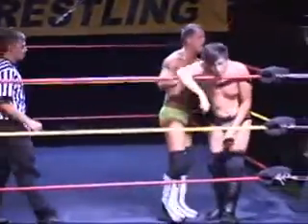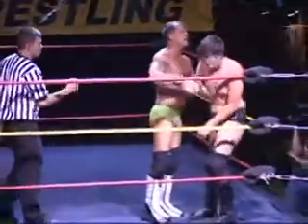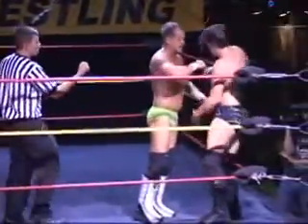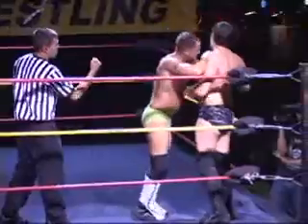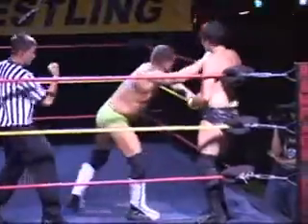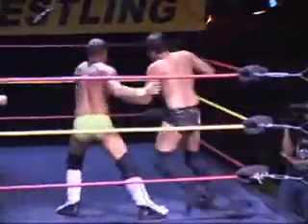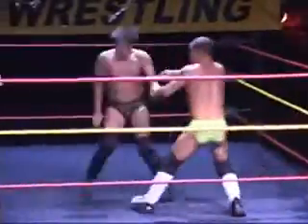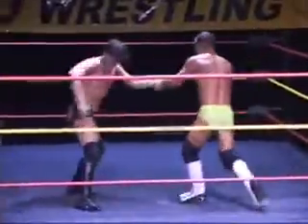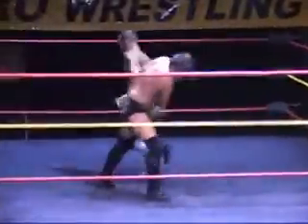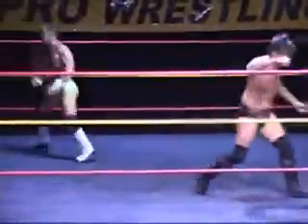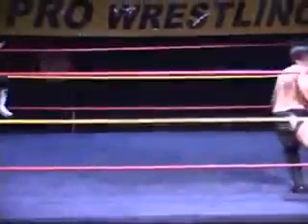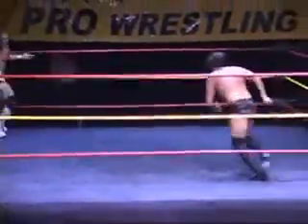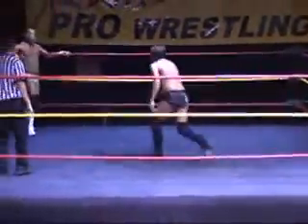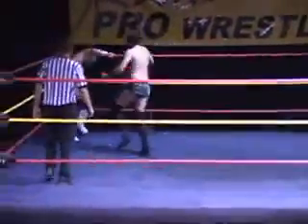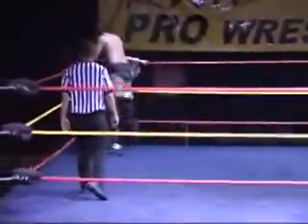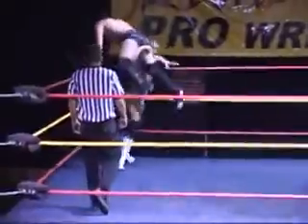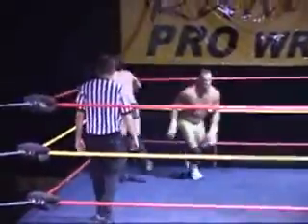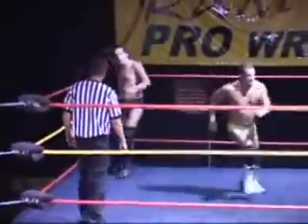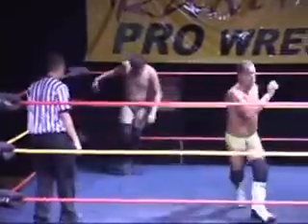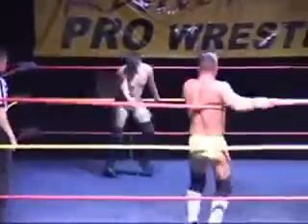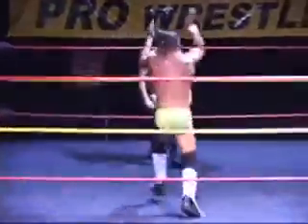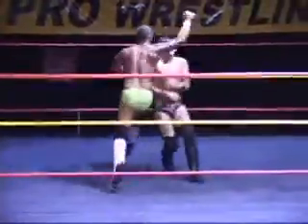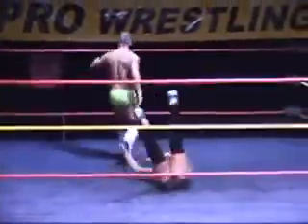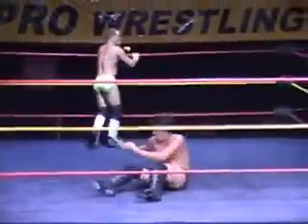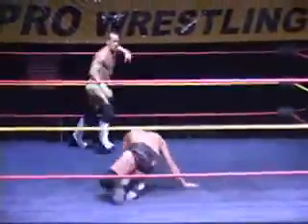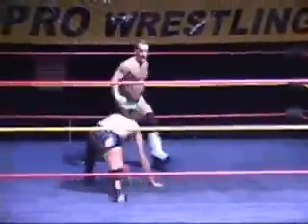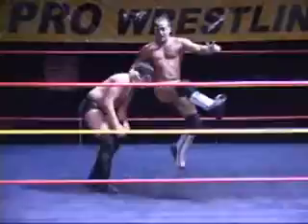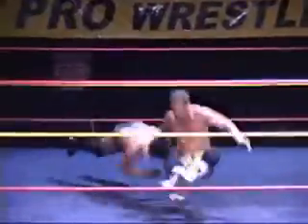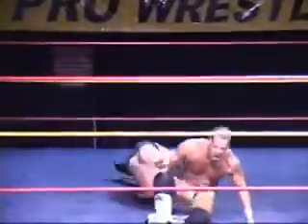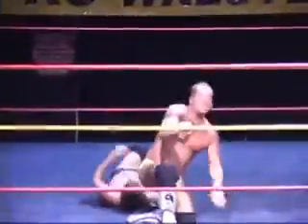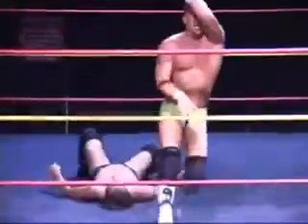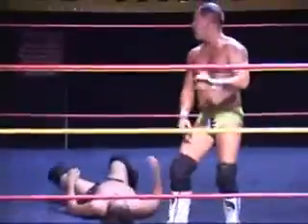Hard punch that time by J-Rod. Stars spinning around the head of Chip Day. Arm with reversal that time. Chip Day charges in and drives him up face first into the turnbuckle, and a running clothesline — bulldog, not even a bulldog.